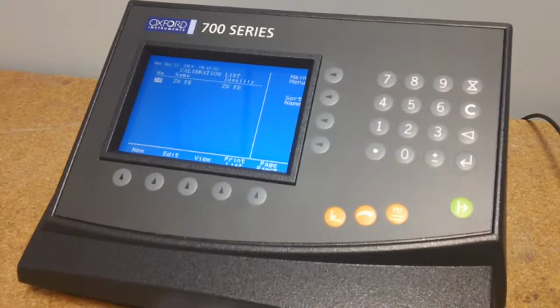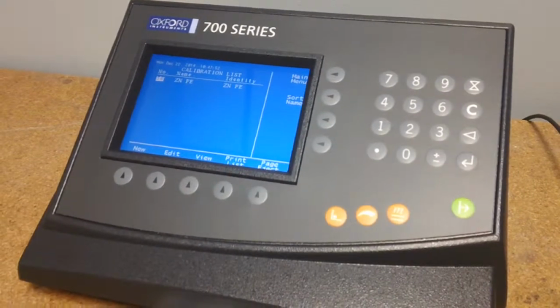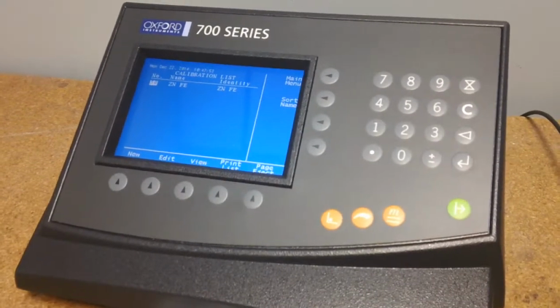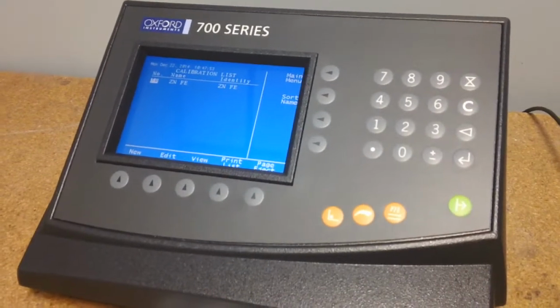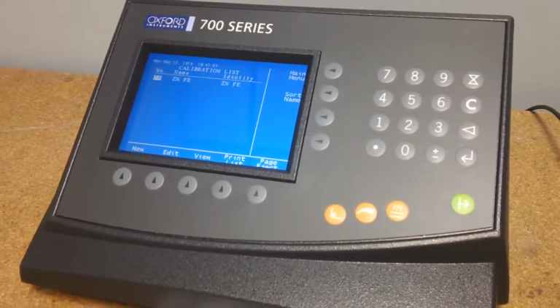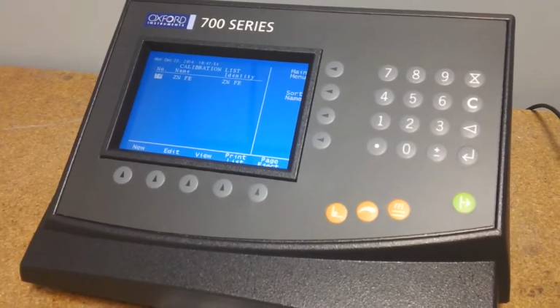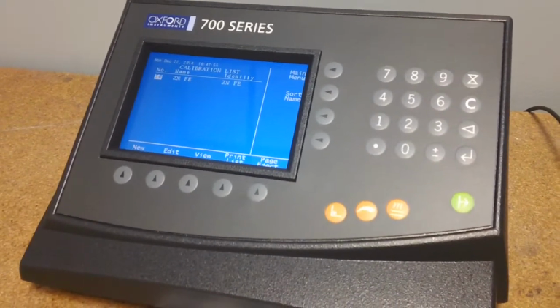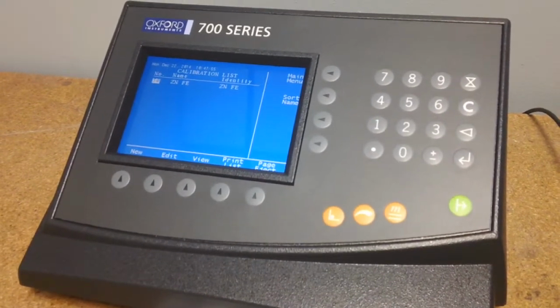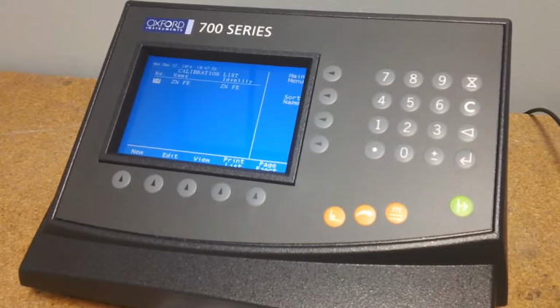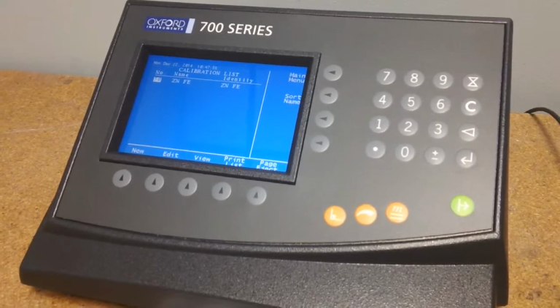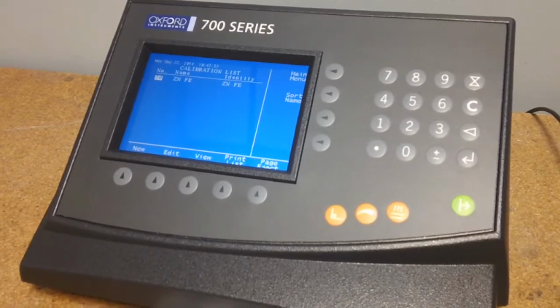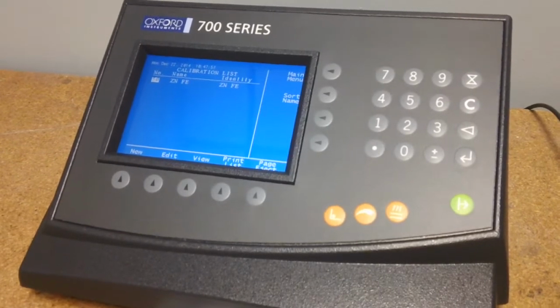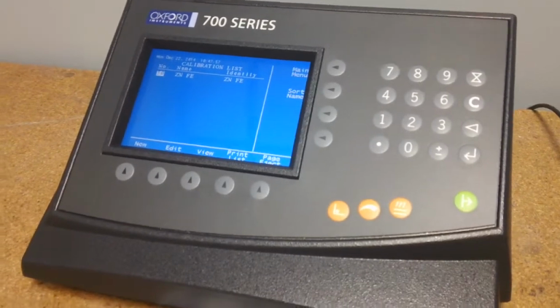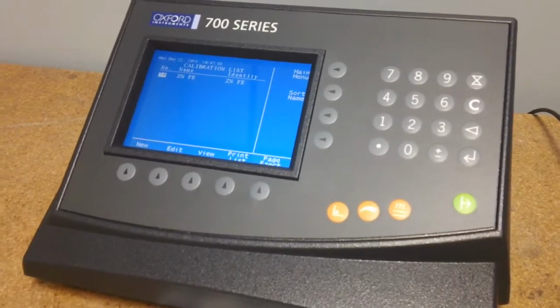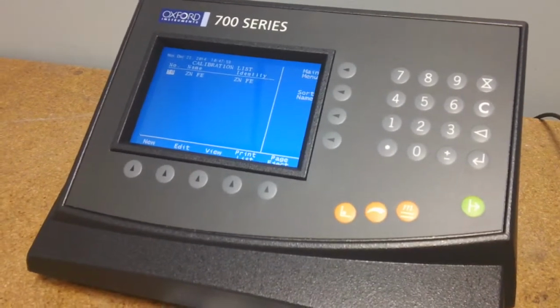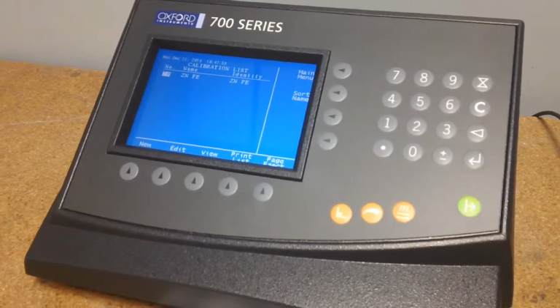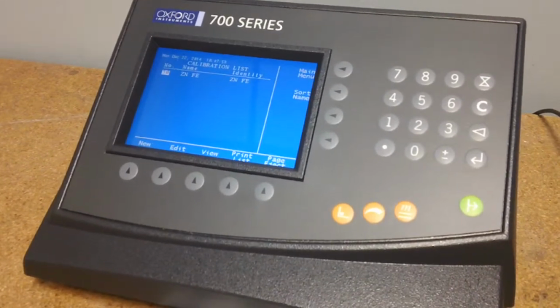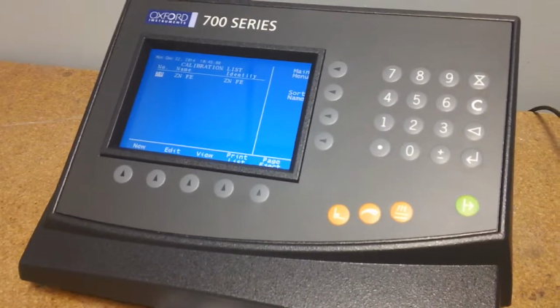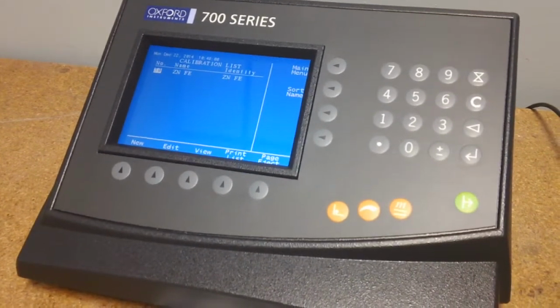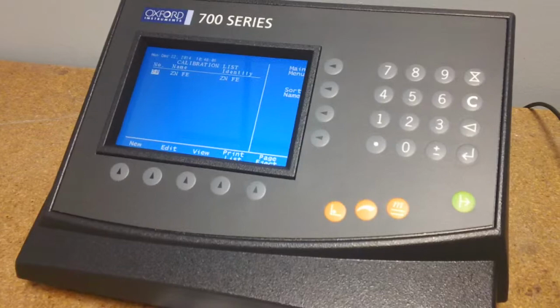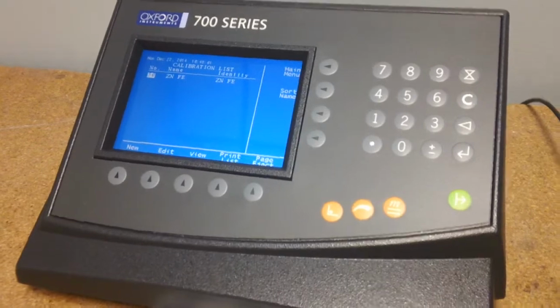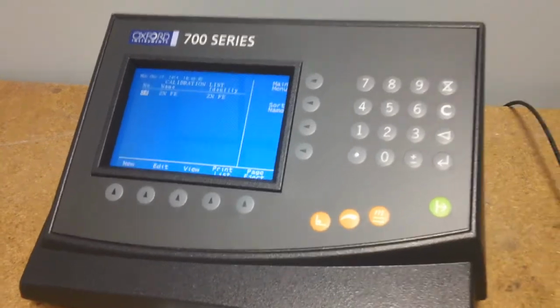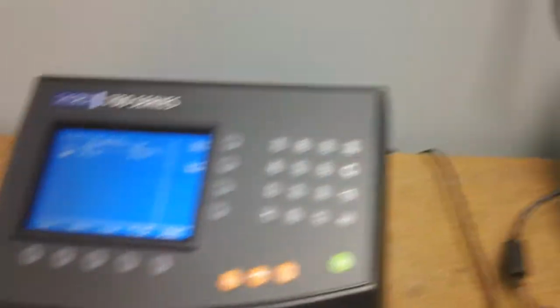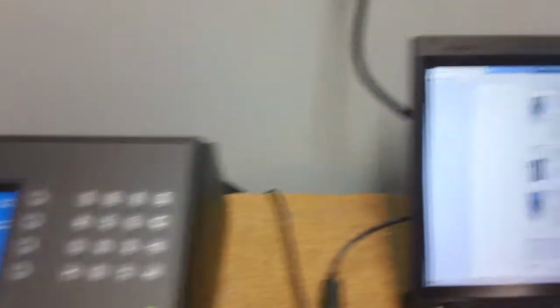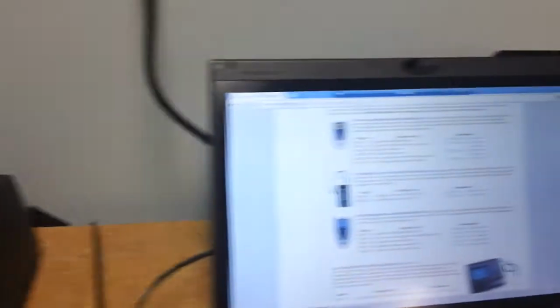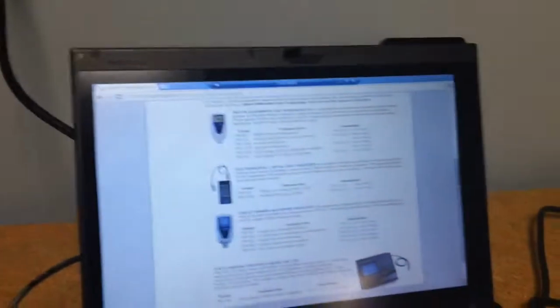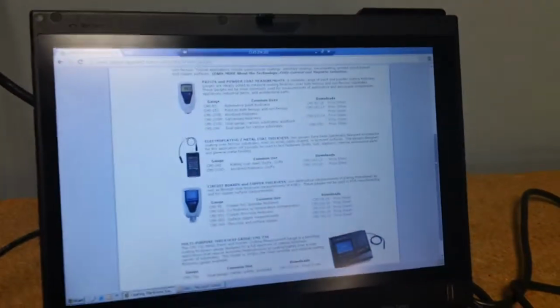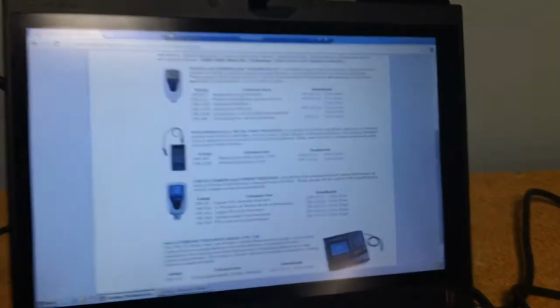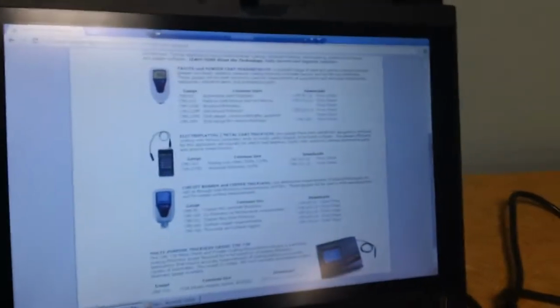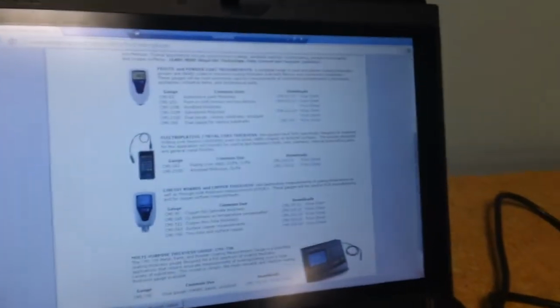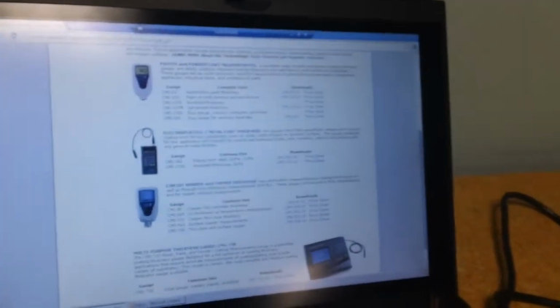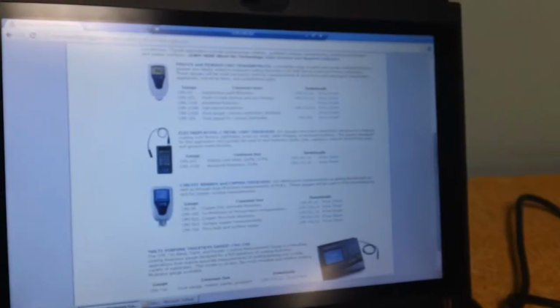Today we're at Eastern Applied Research doing a quick overview of the CMI 730 contact gauge from Oxford Instruments. This is the most advanced contact gauge in the Oxford Instruments line, which is available in full through Eastern Applied Research.